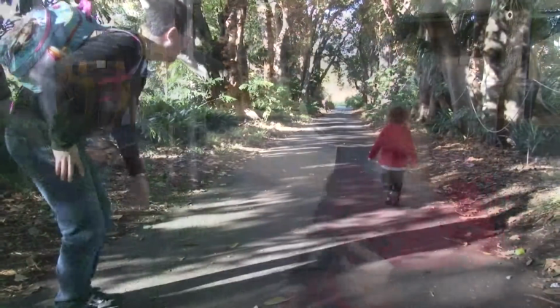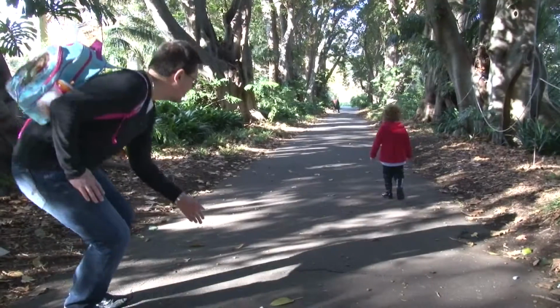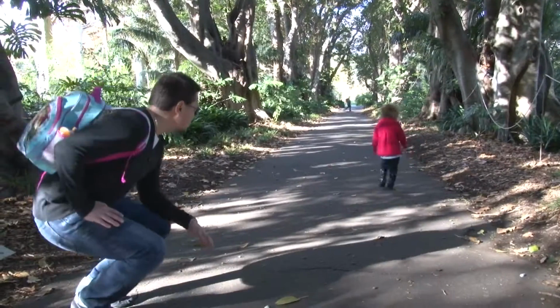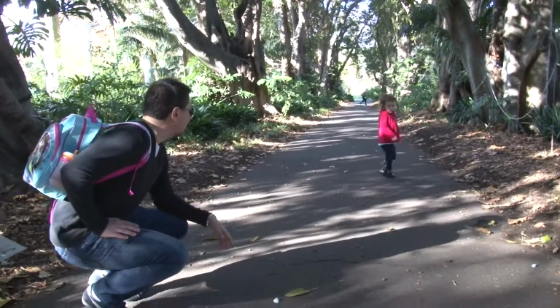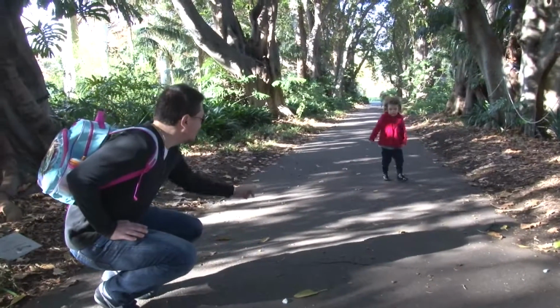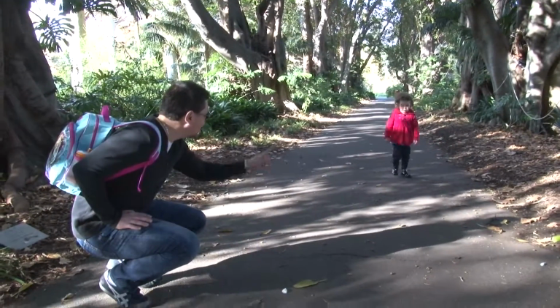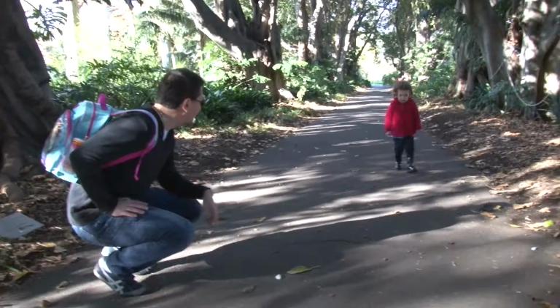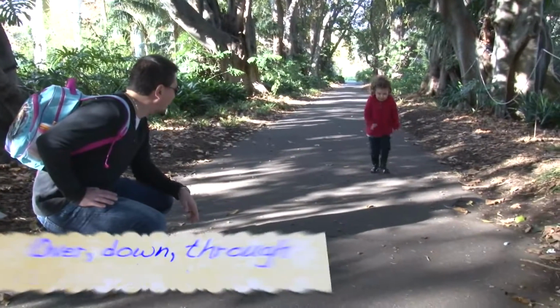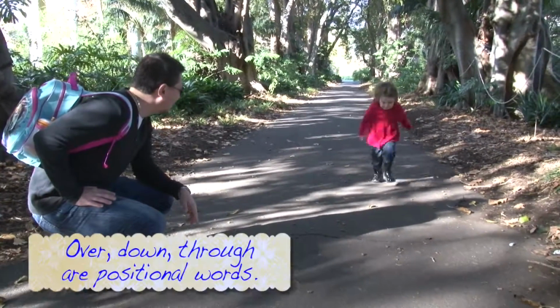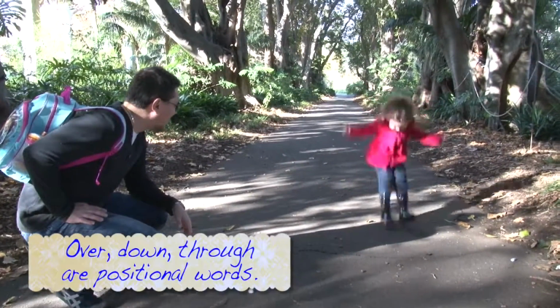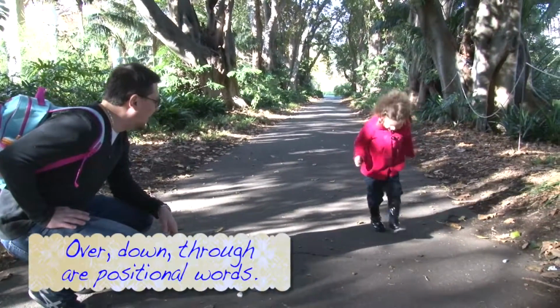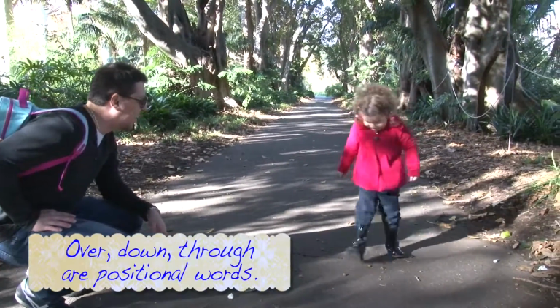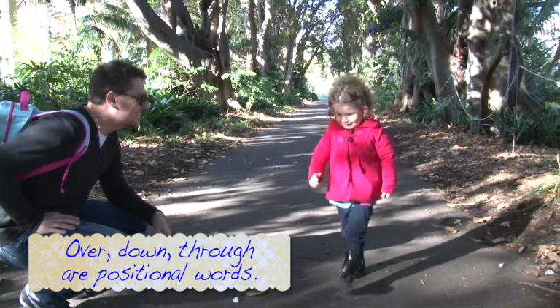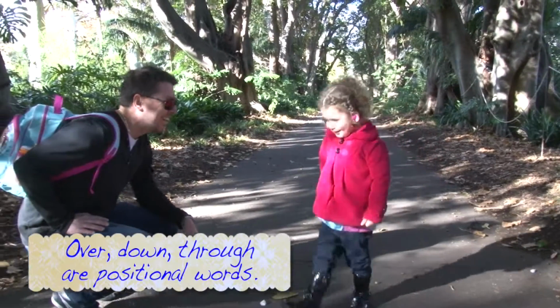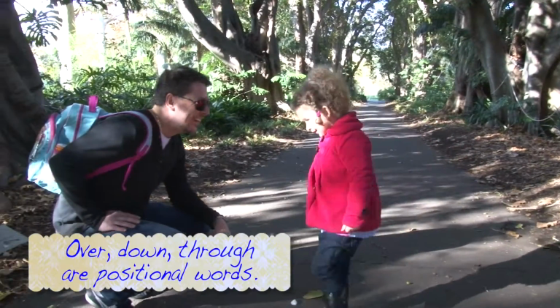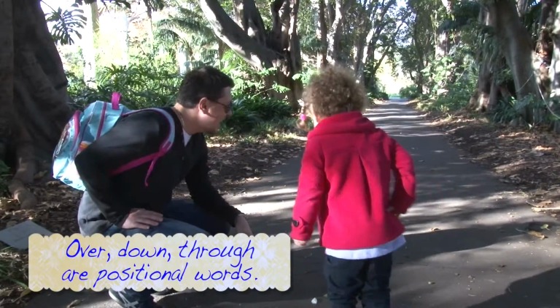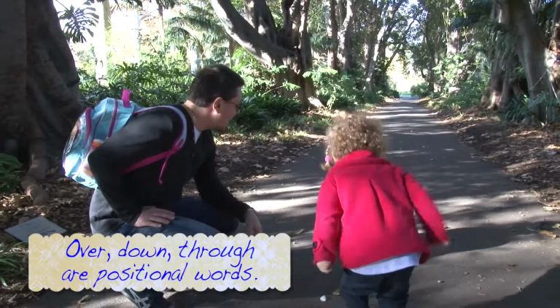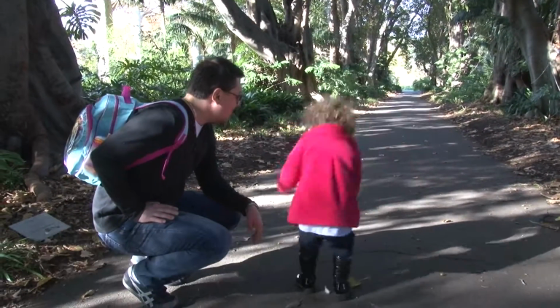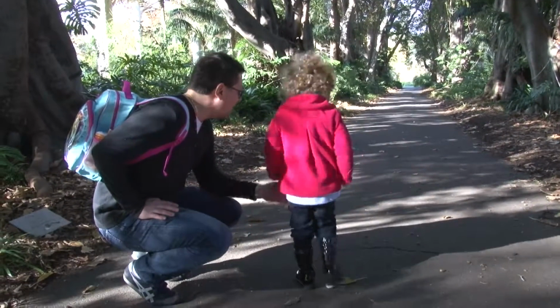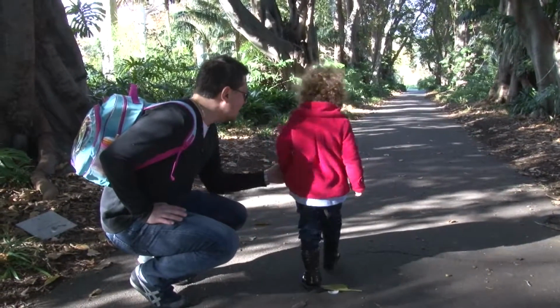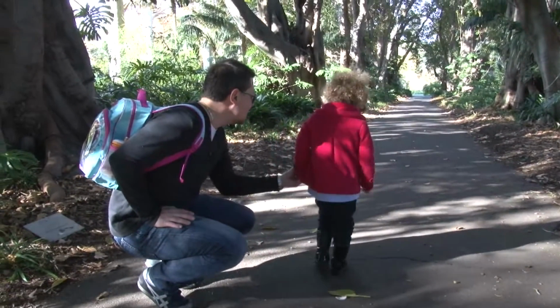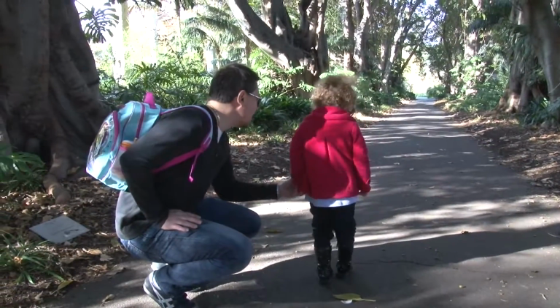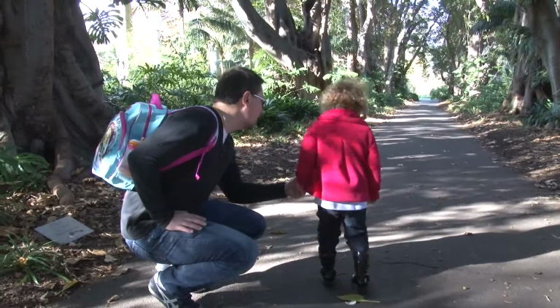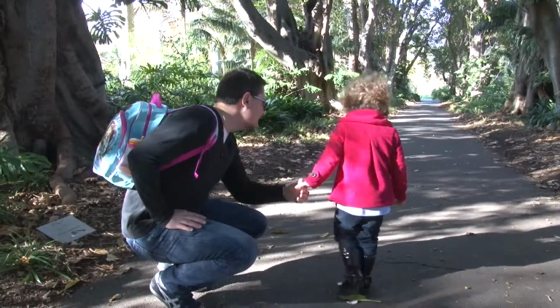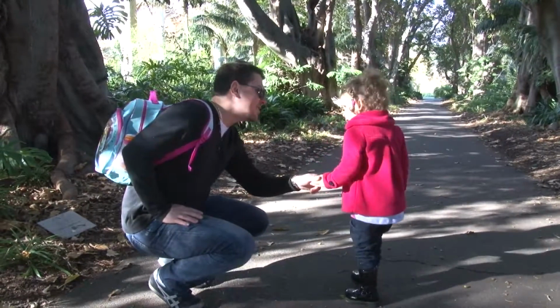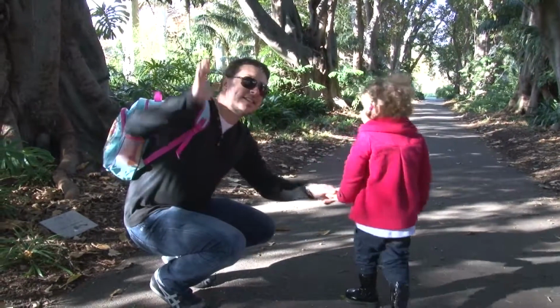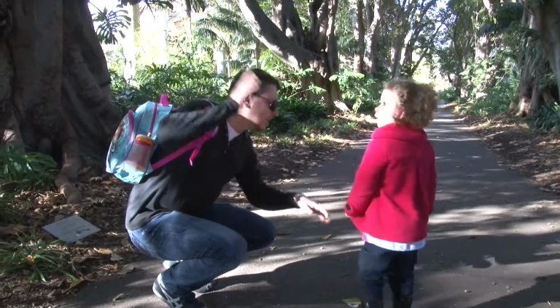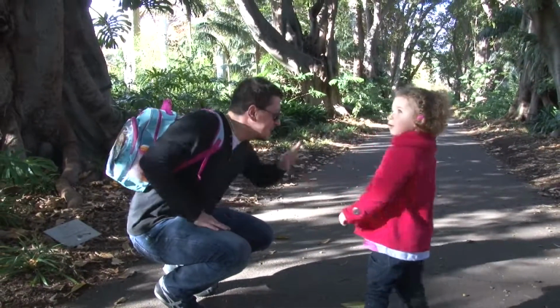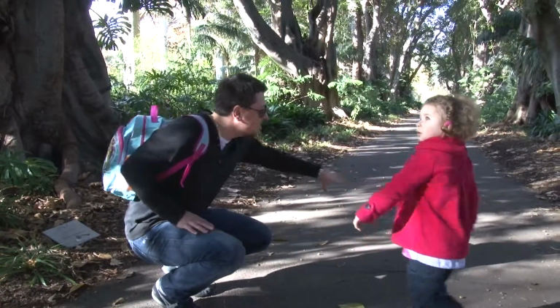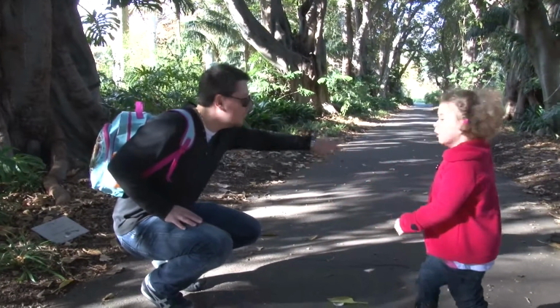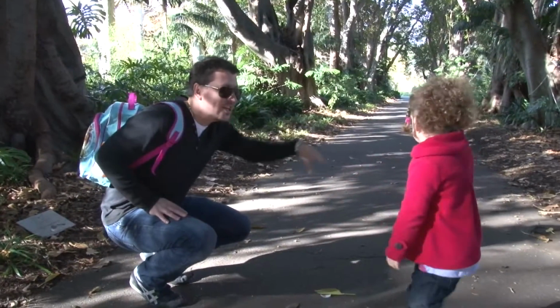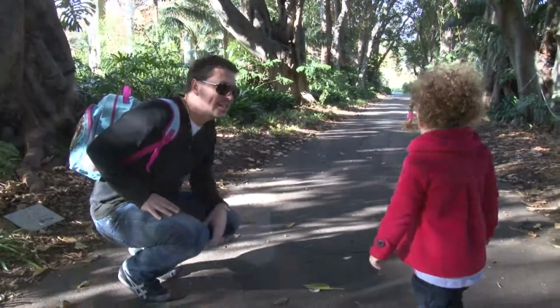See if you can jump over my shadow. Wow, good job! Can you see the shadow? See the sun? The sun's actually coming down and making all these shadows here.